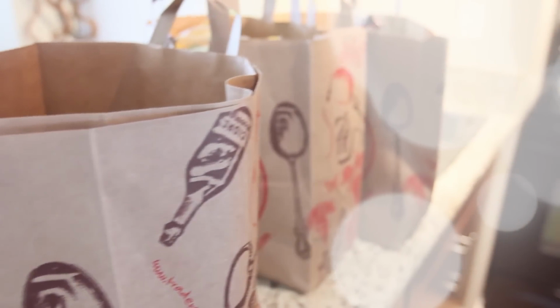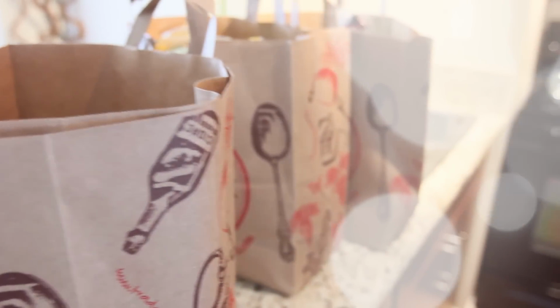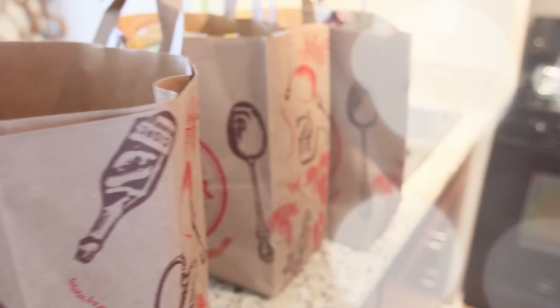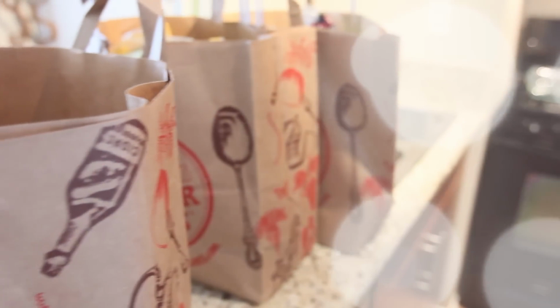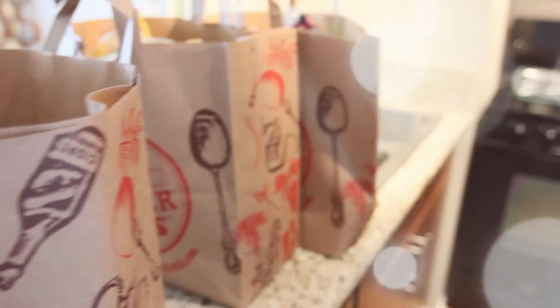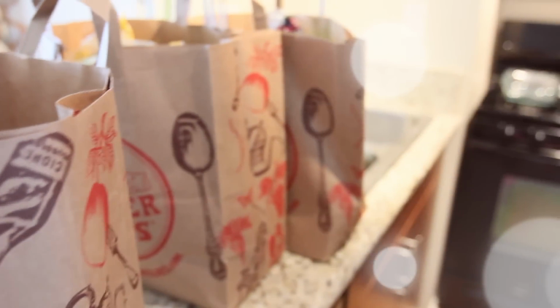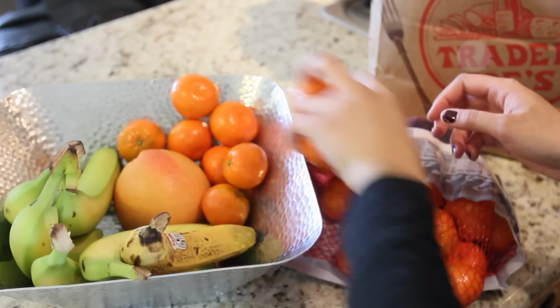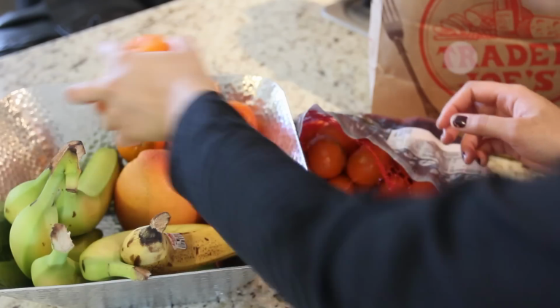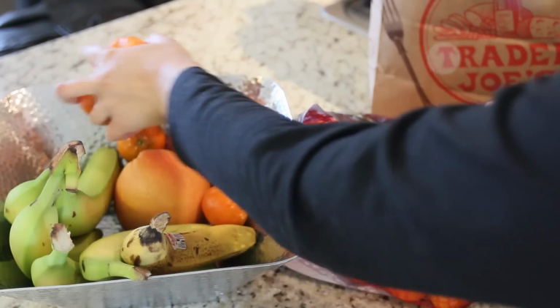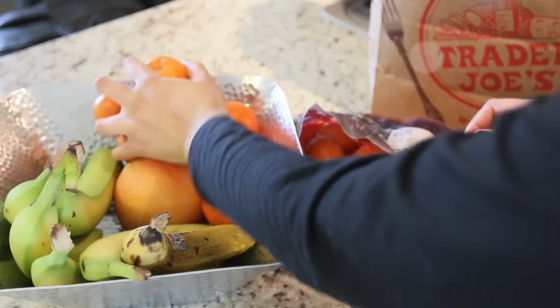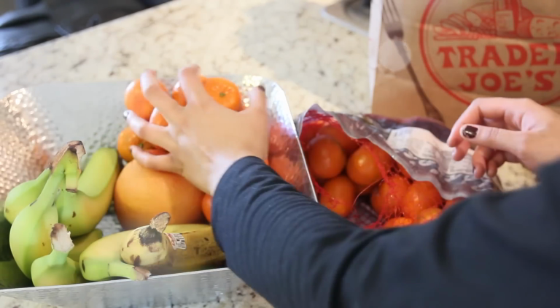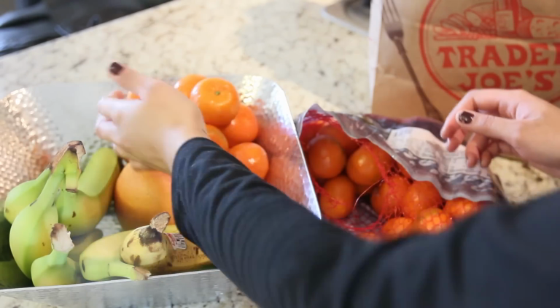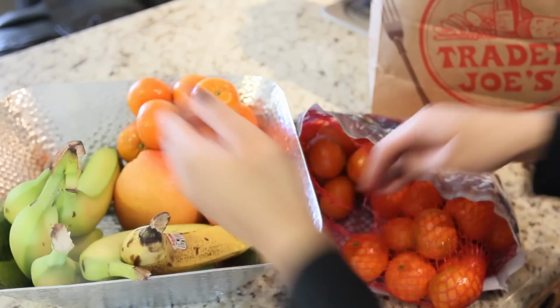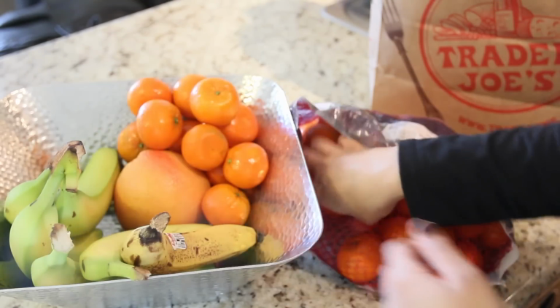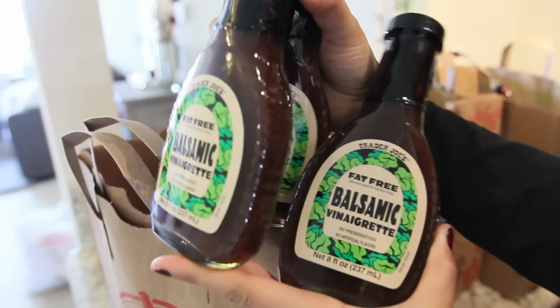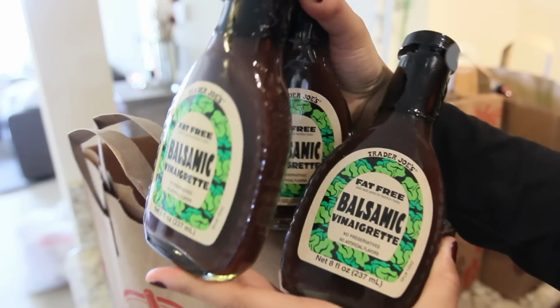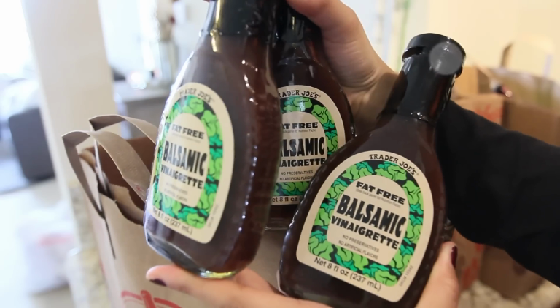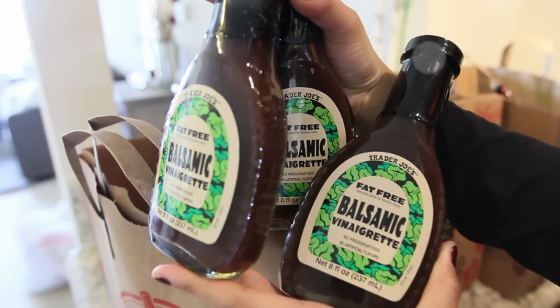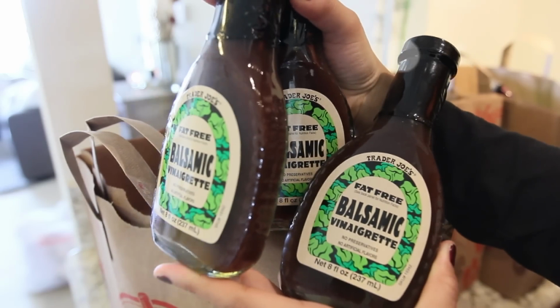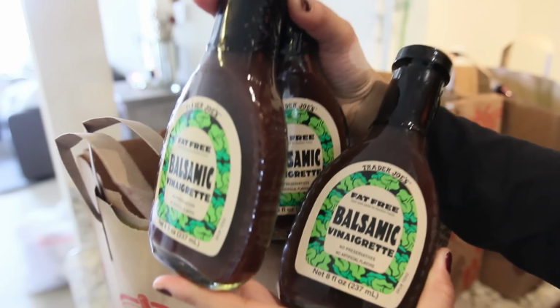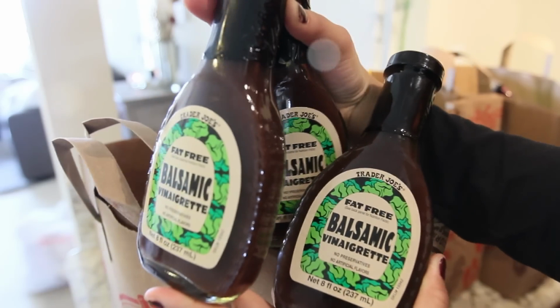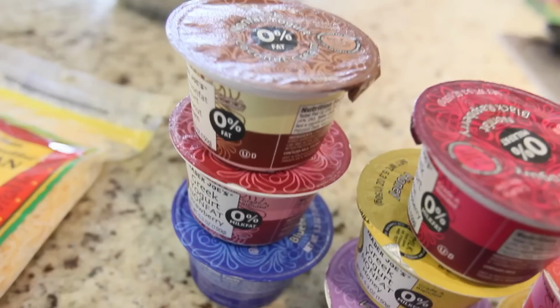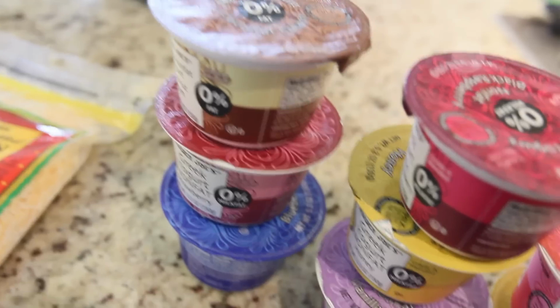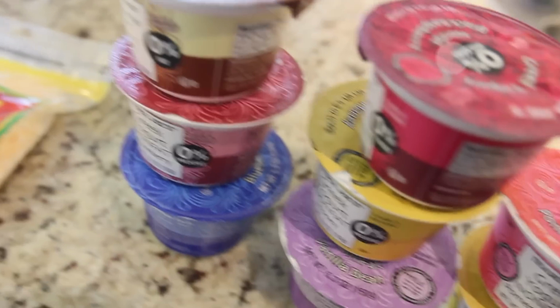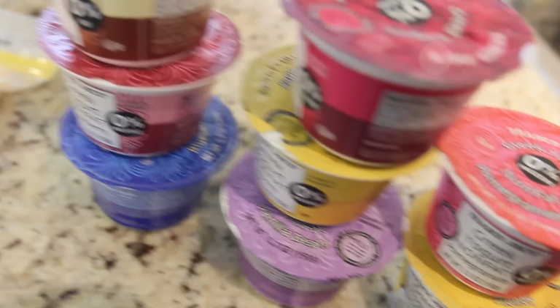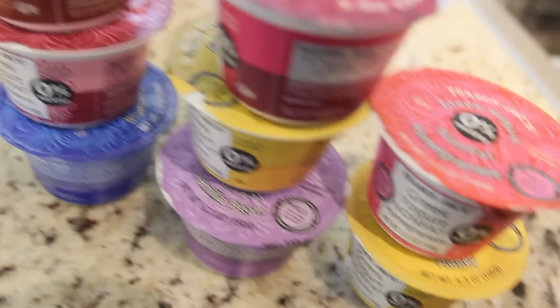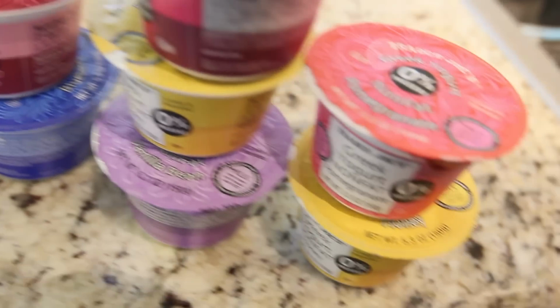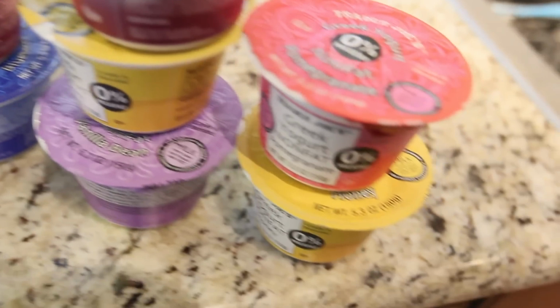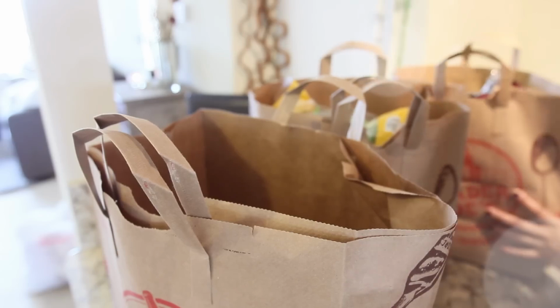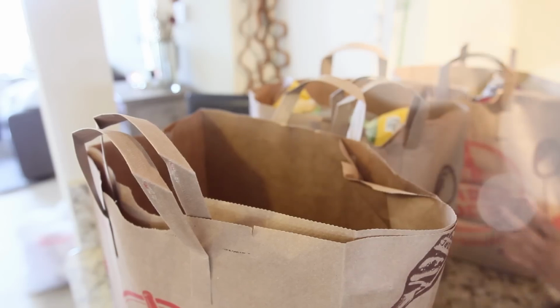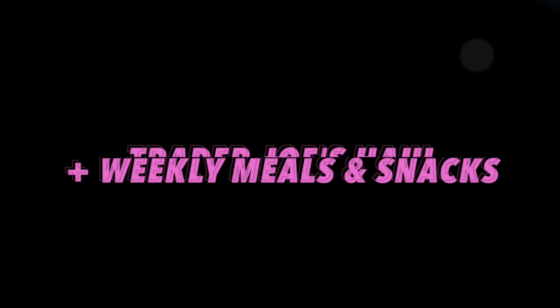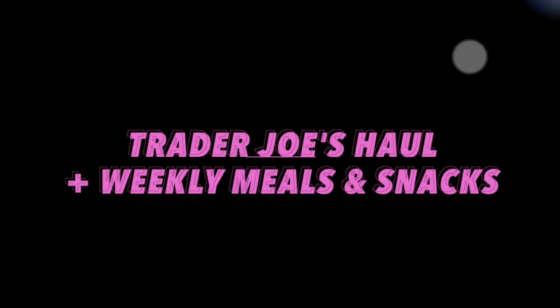Hi guys, welcome back to my channel! Today is going to be this week's grocery haul along with some of my meals and snacks that I'm going to be having this week.